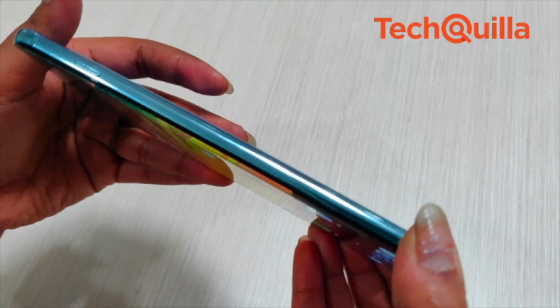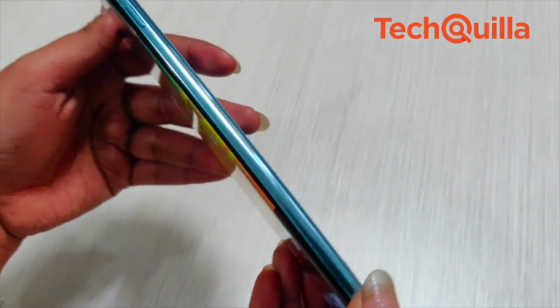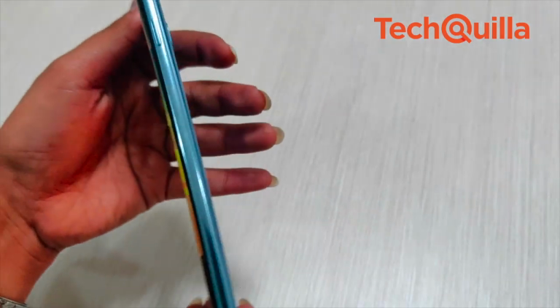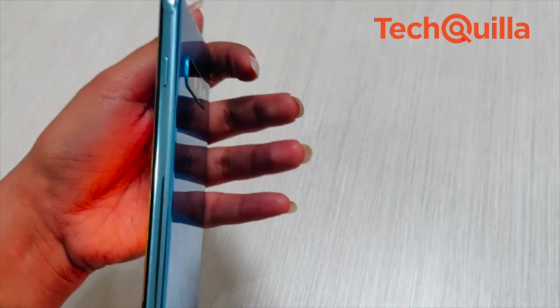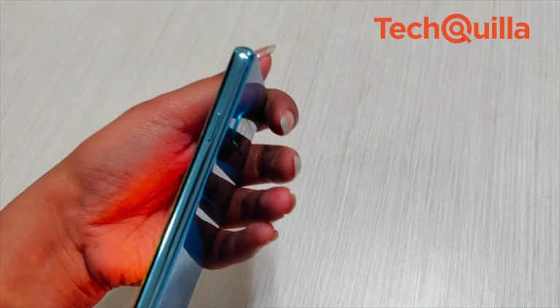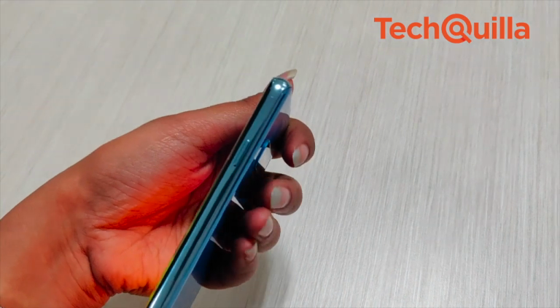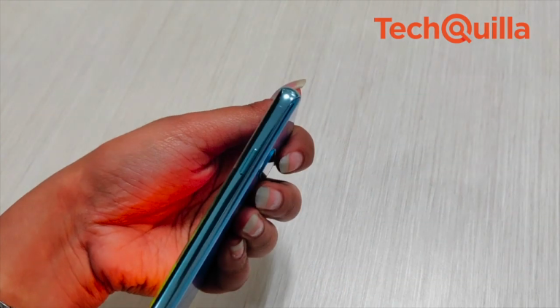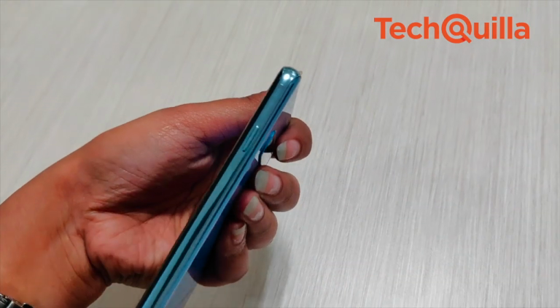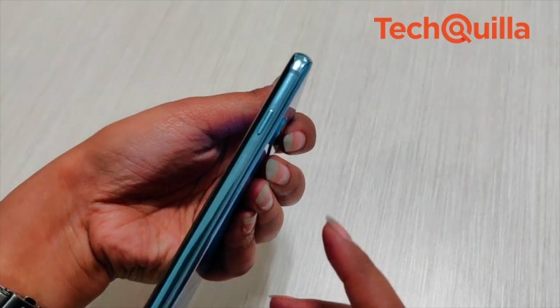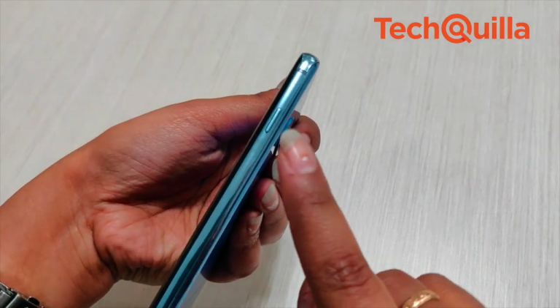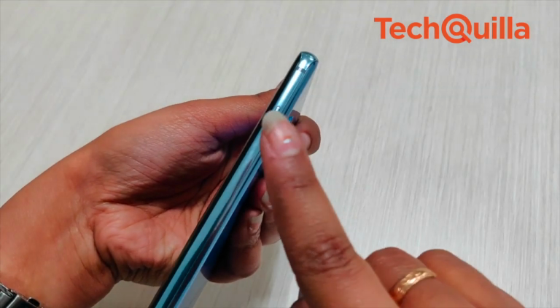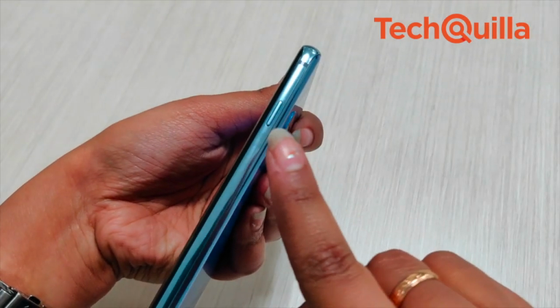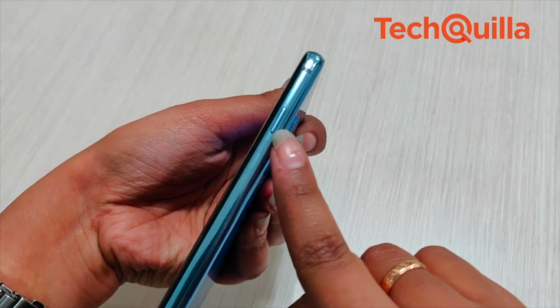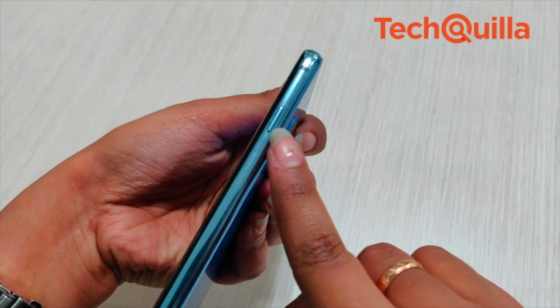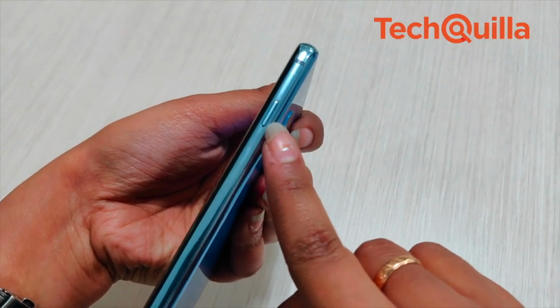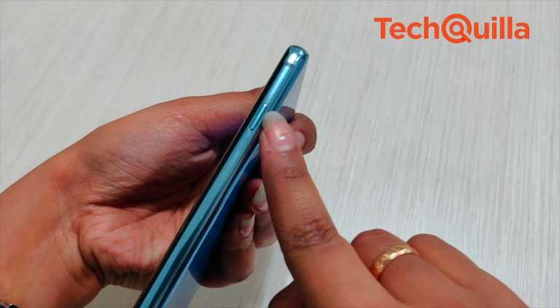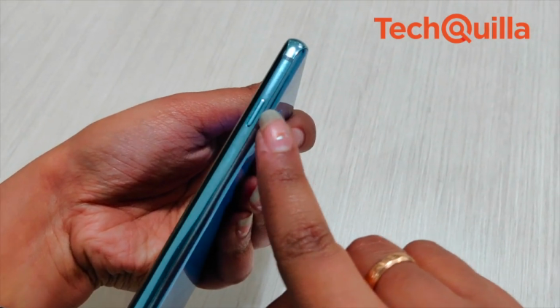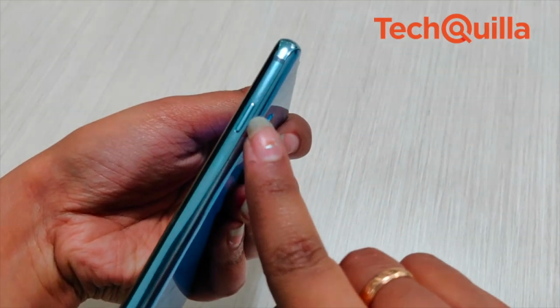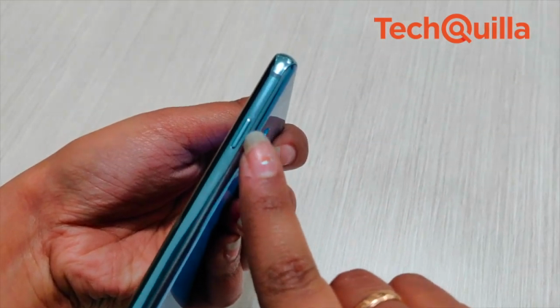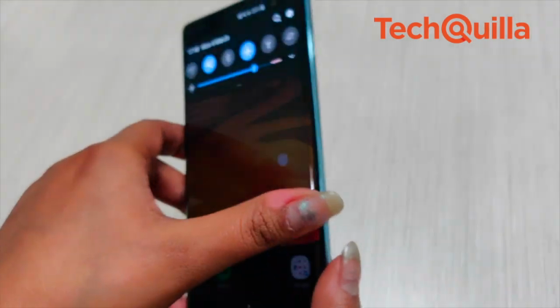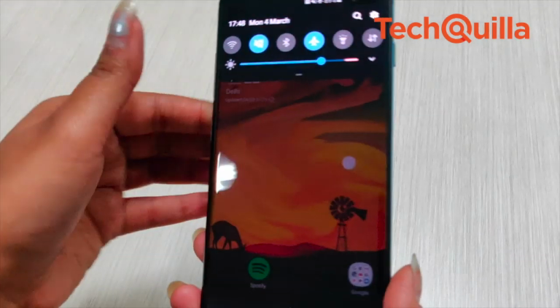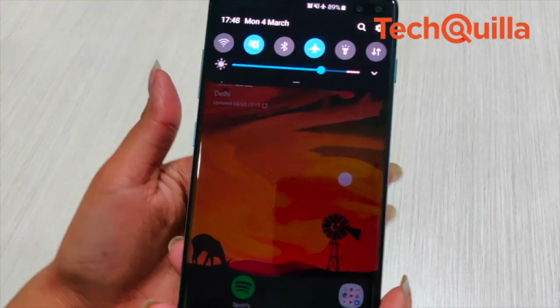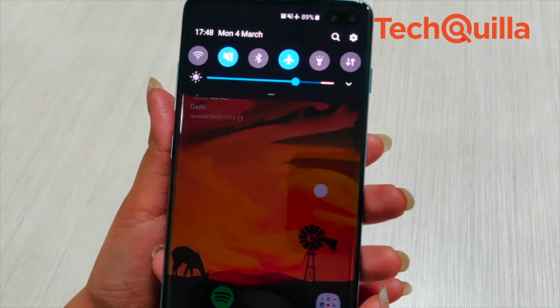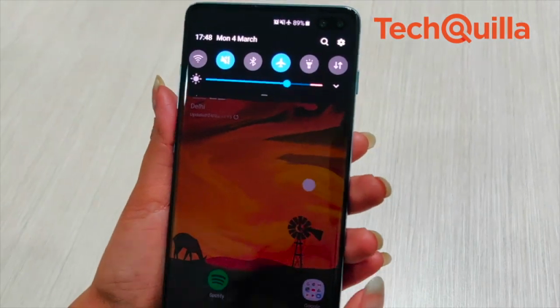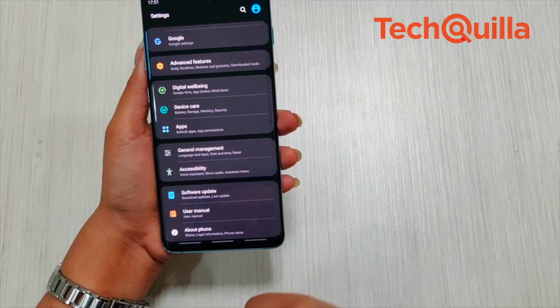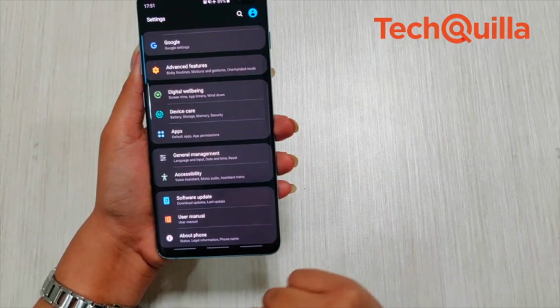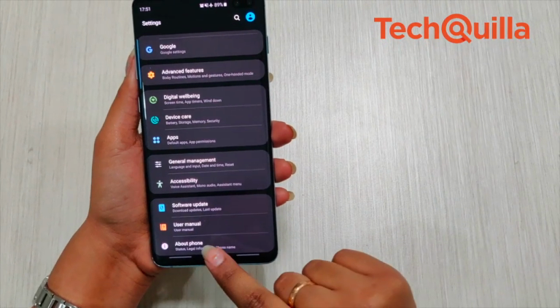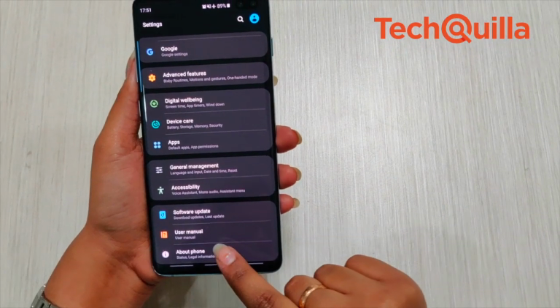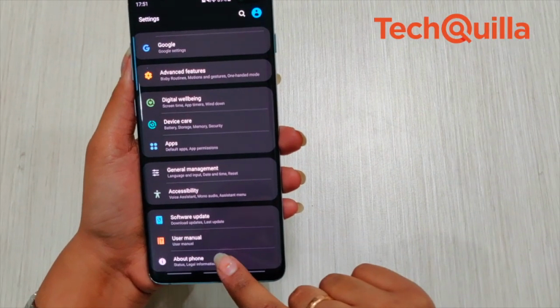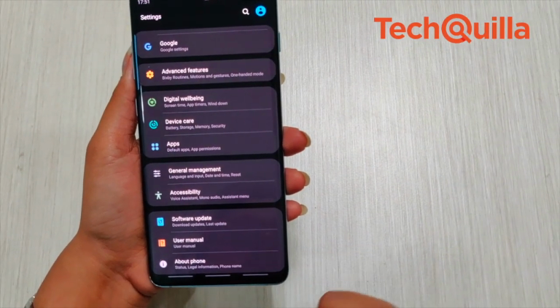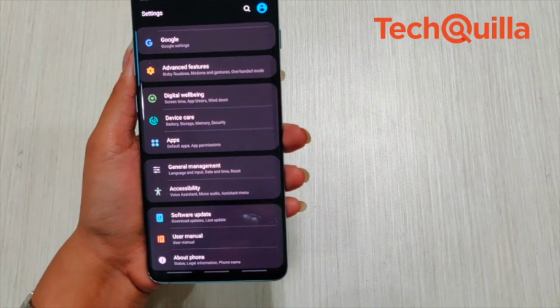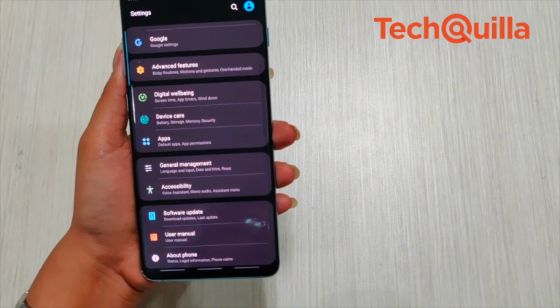The button on the right fires up Samsung's smart assistant Bixby, but thankfully it can be customised to launch apps of your choice. However, it can't be used to wake up Google Assistant.